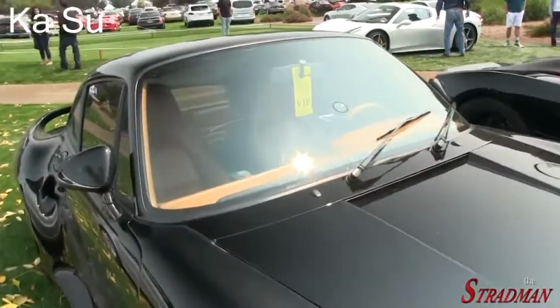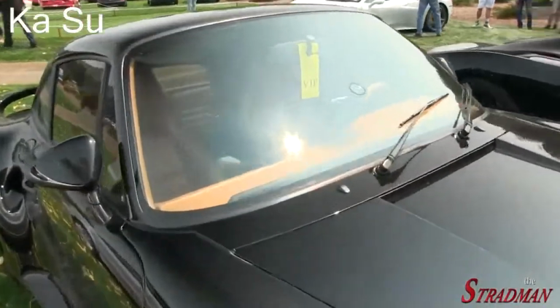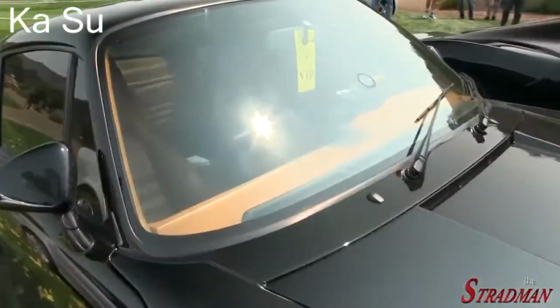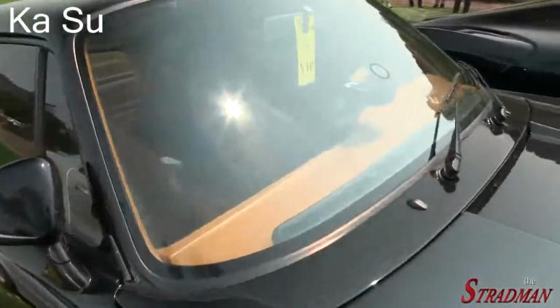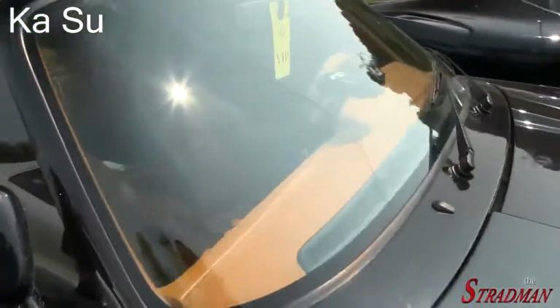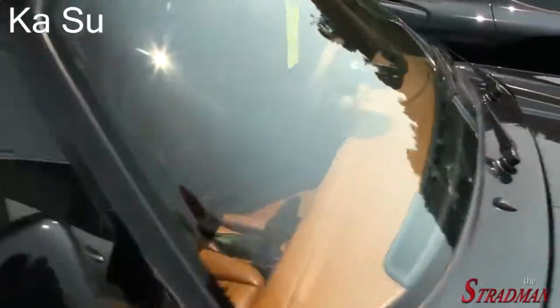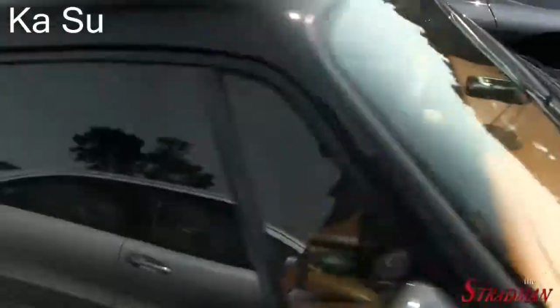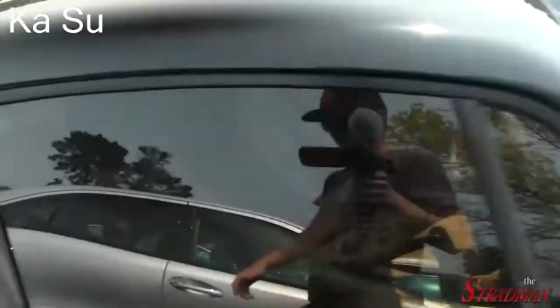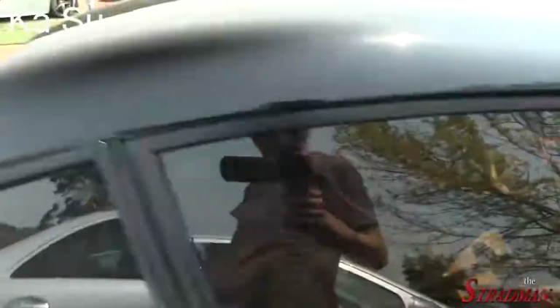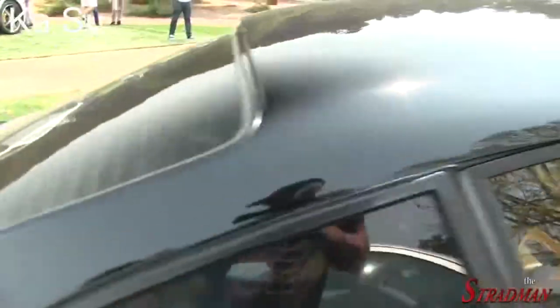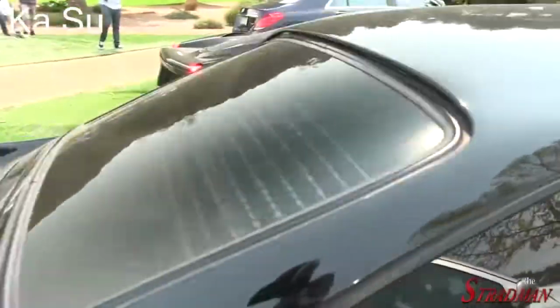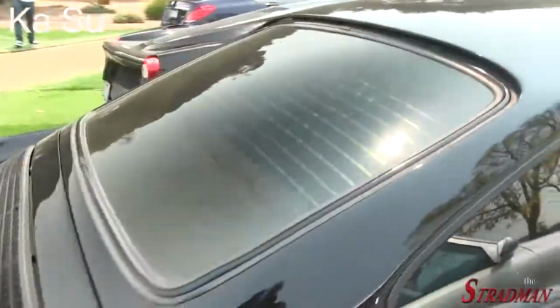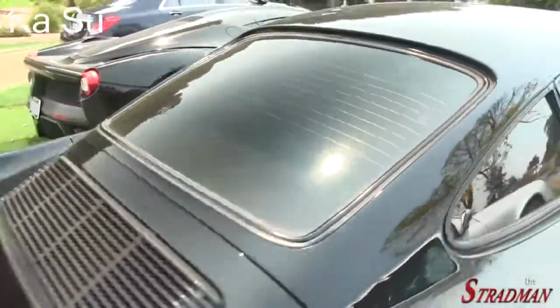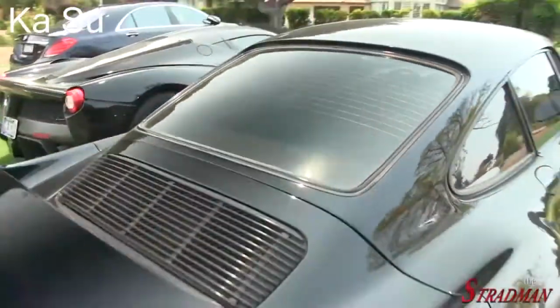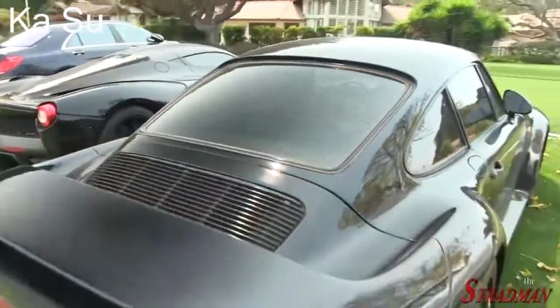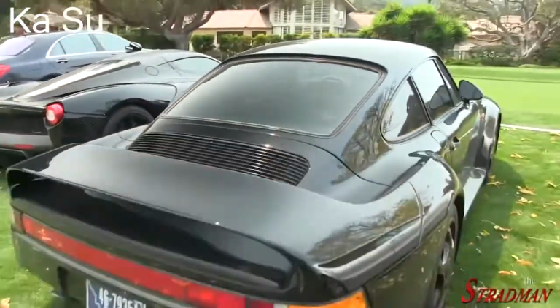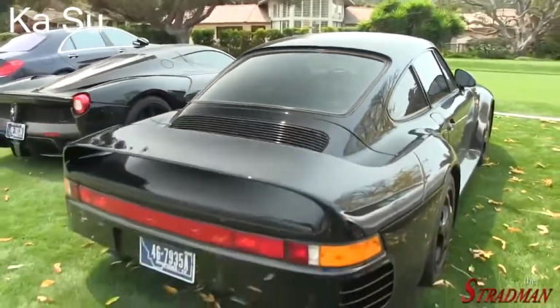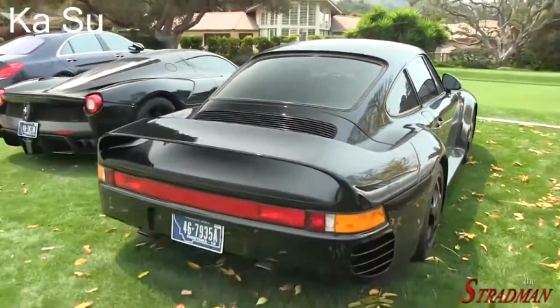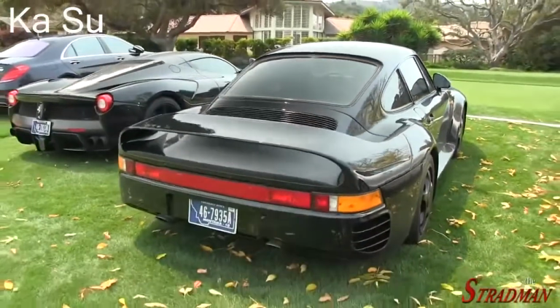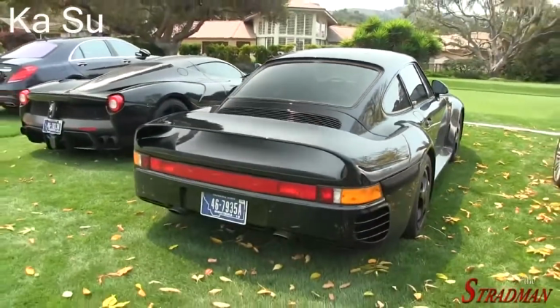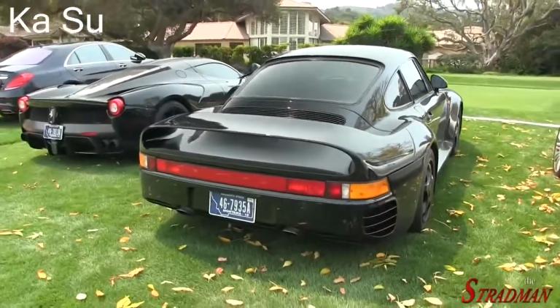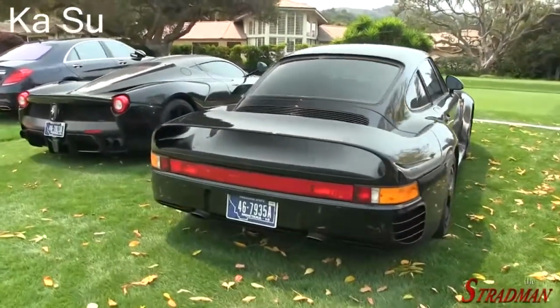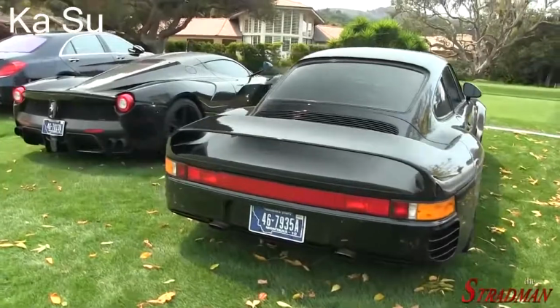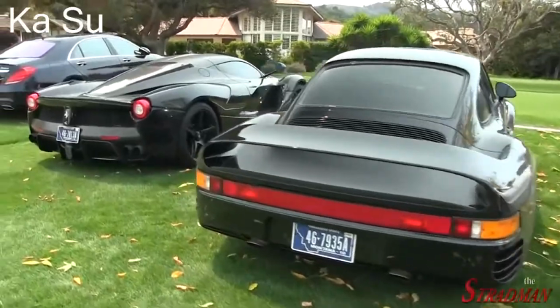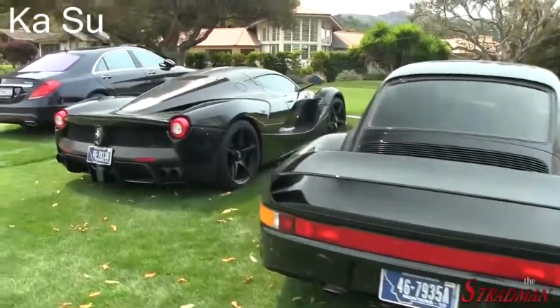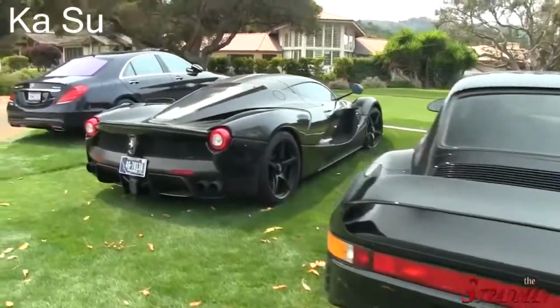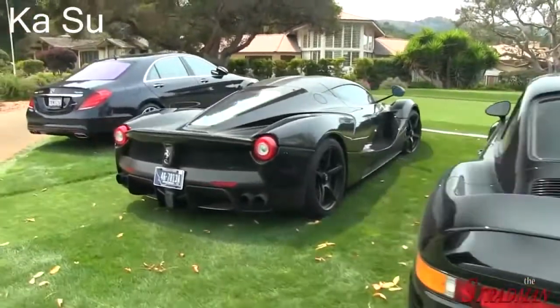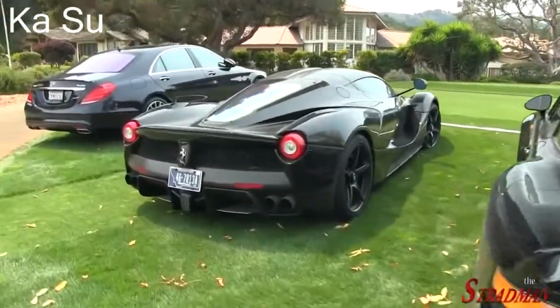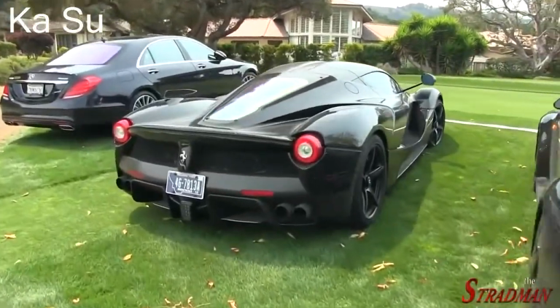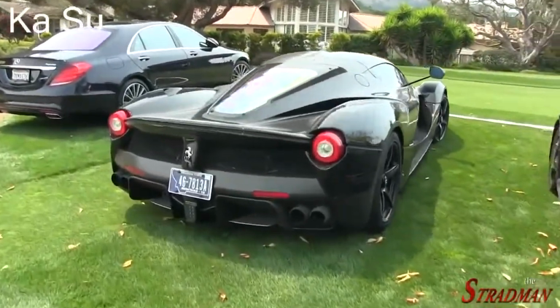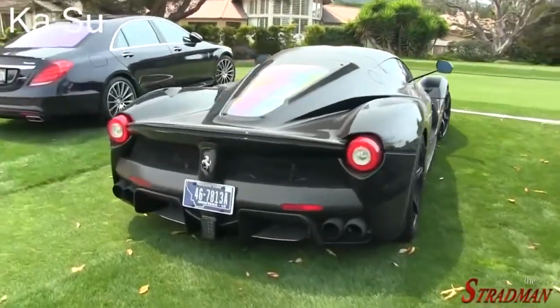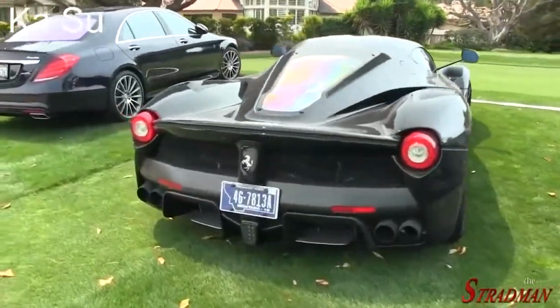They've had a mishap there with the windshield. Also note - Montana plates, the theme of Monterey Car Week.